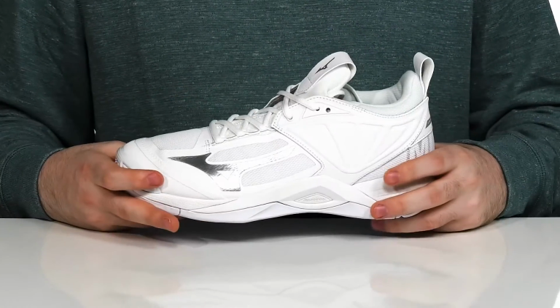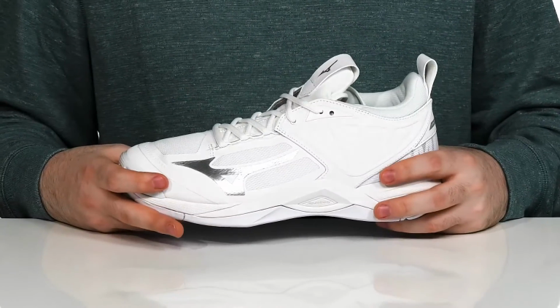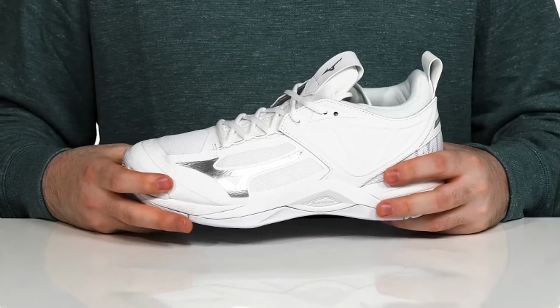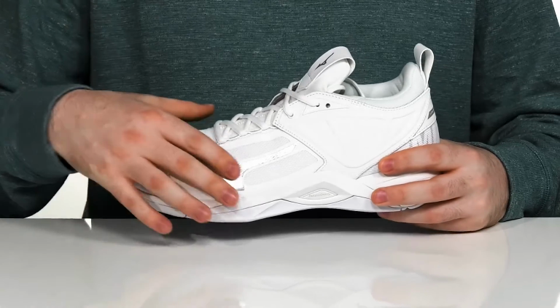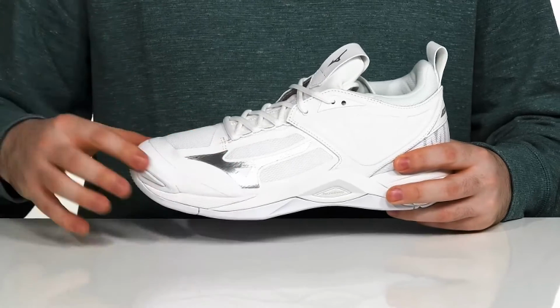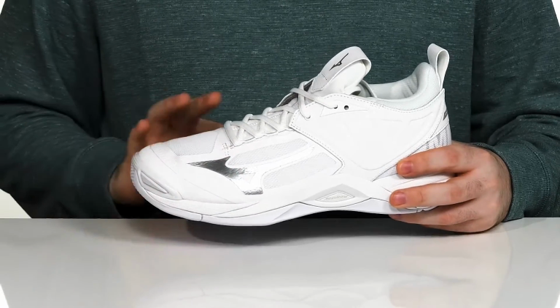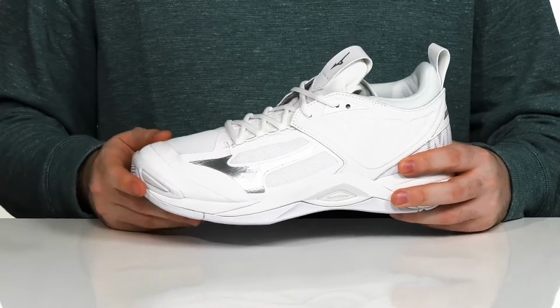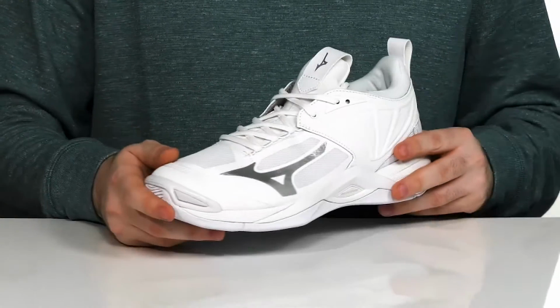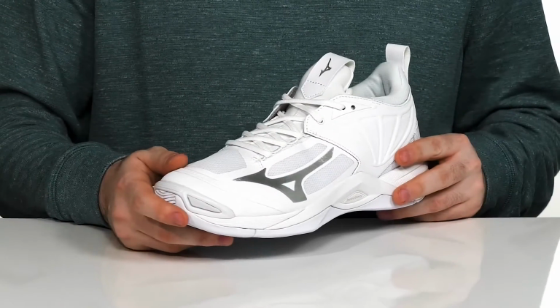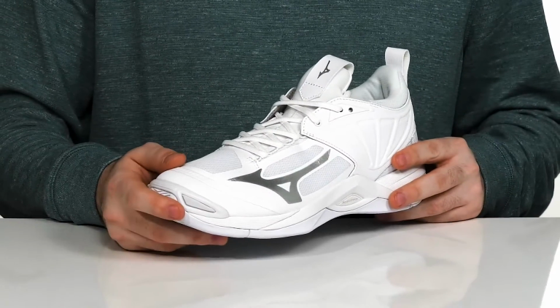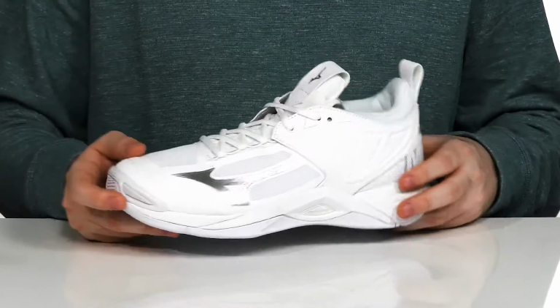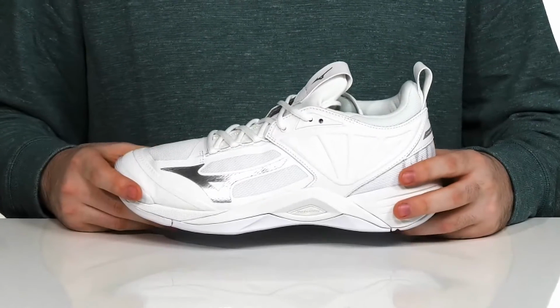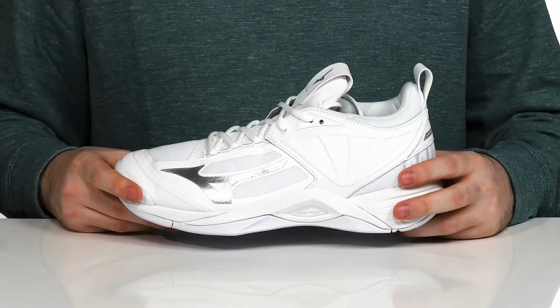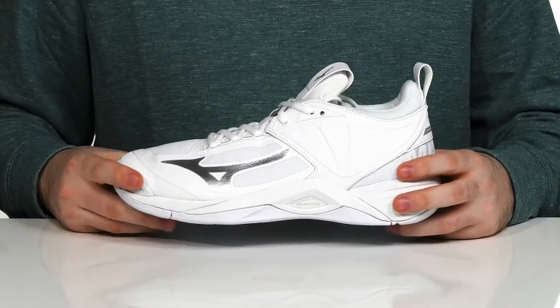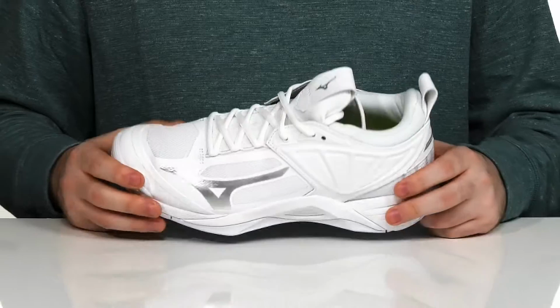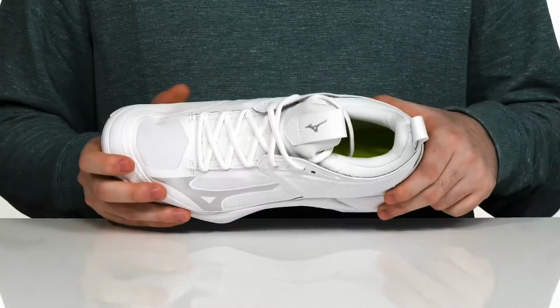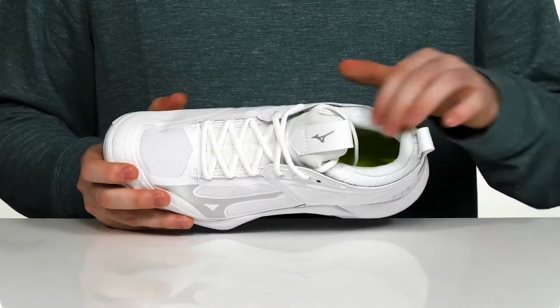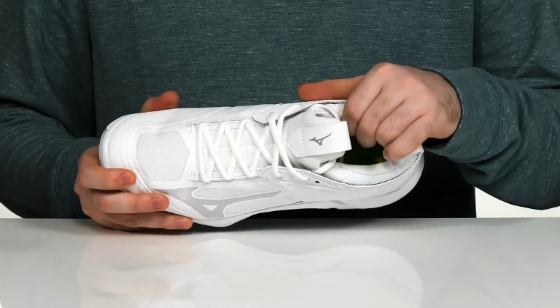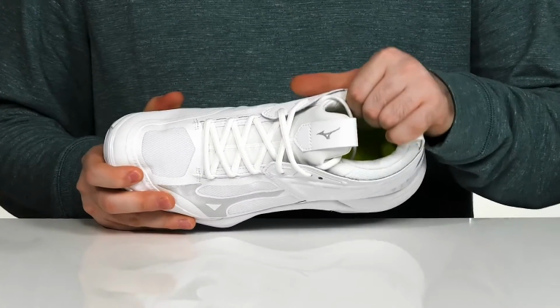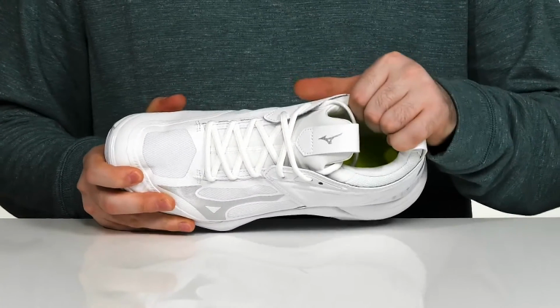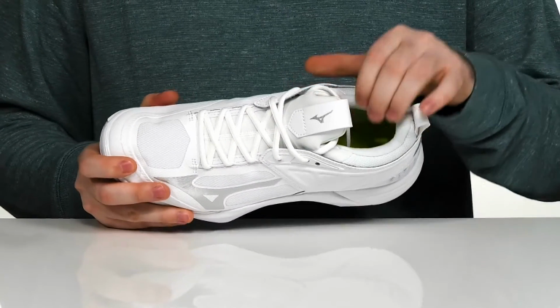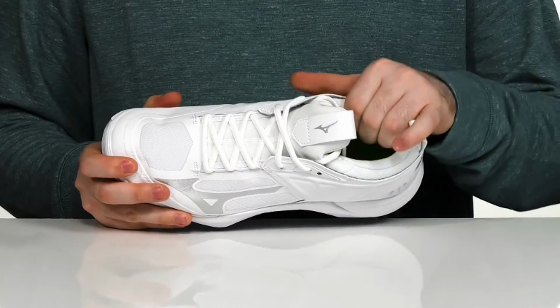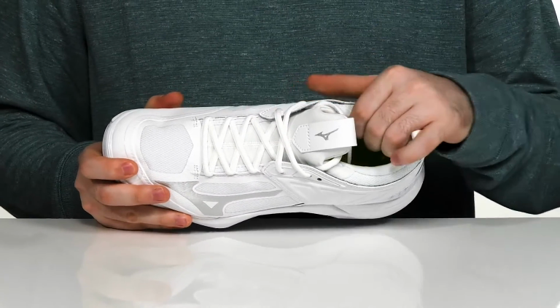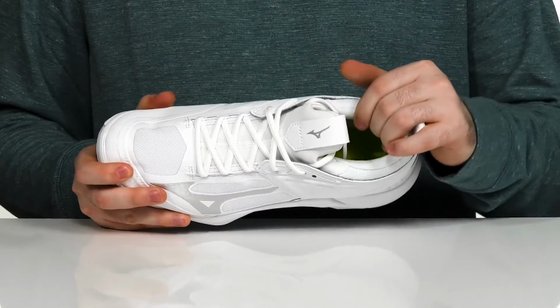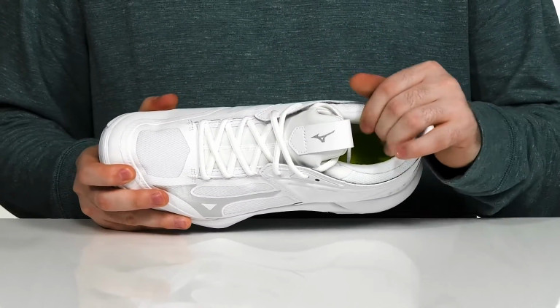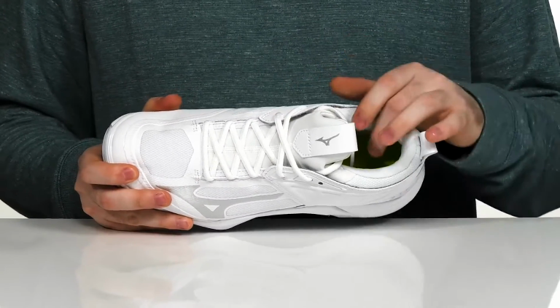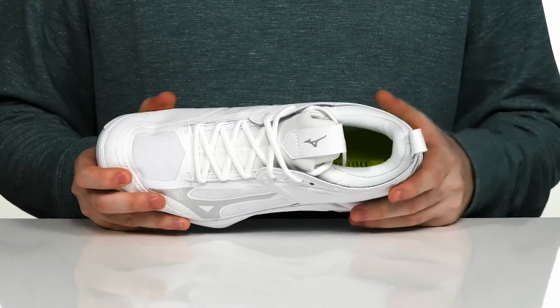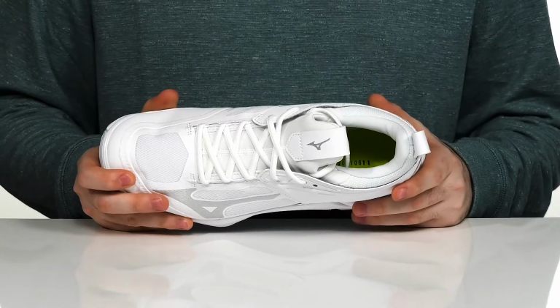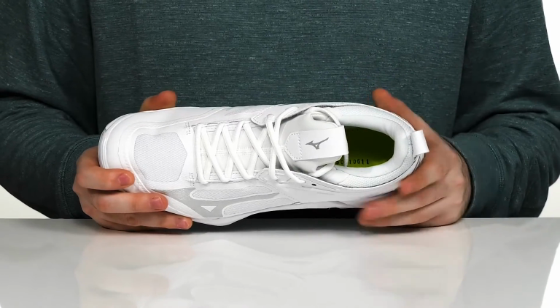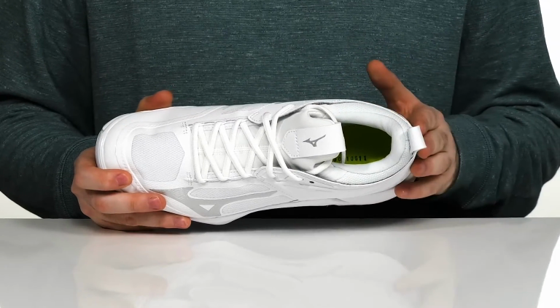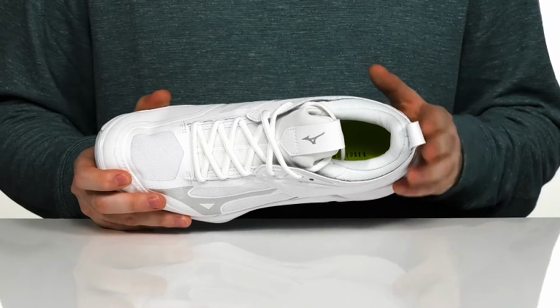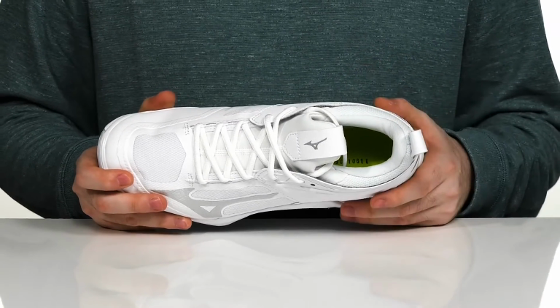It's made with DuraShield technology that wraps around the toe and the heel to keep you protected much longer. With the DynaMotion Fit, it's going to keep it nice and secure with a form-fitting interior to keep you always fitting securely and comfortably.